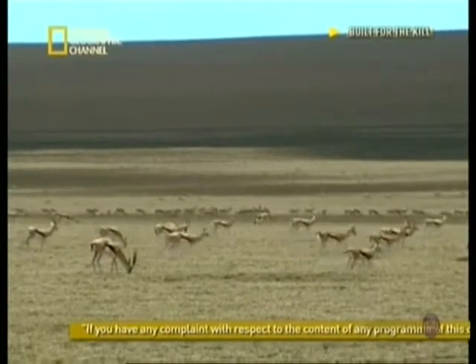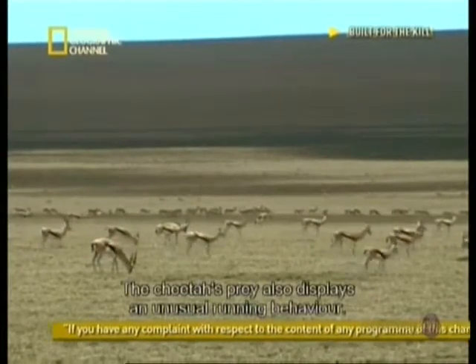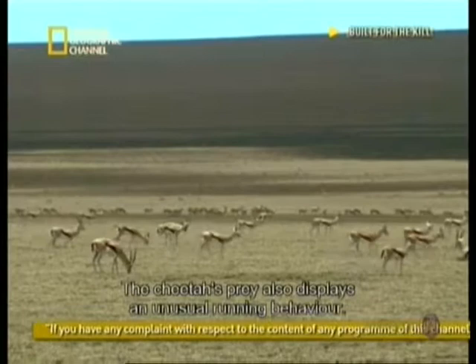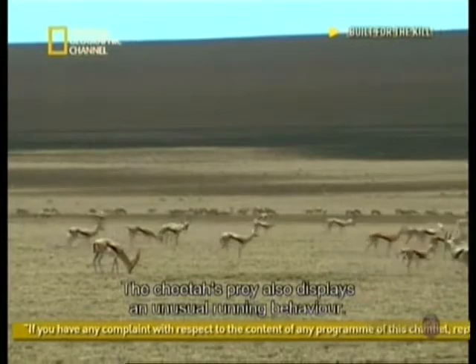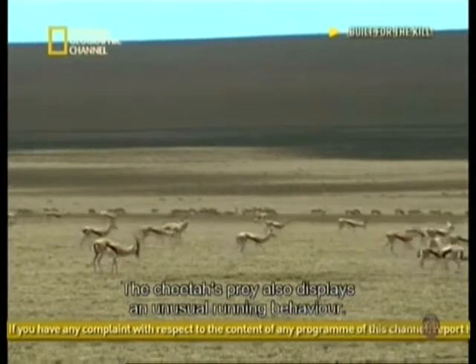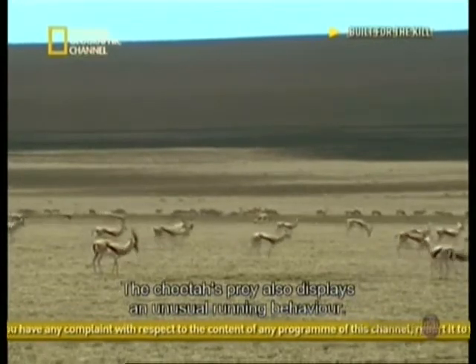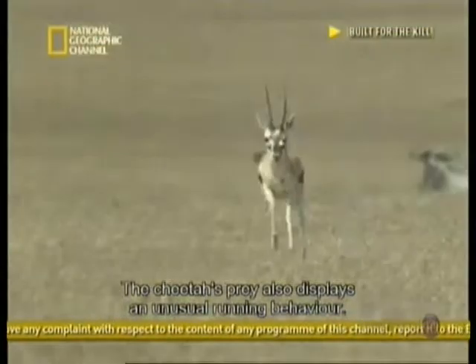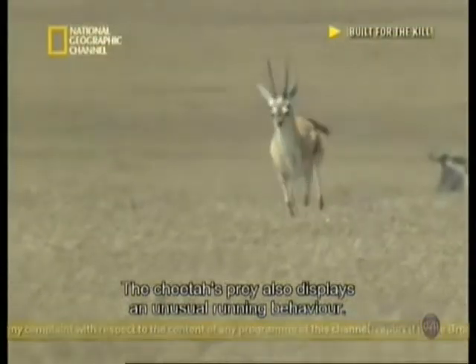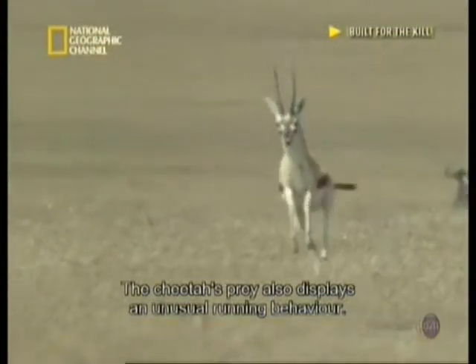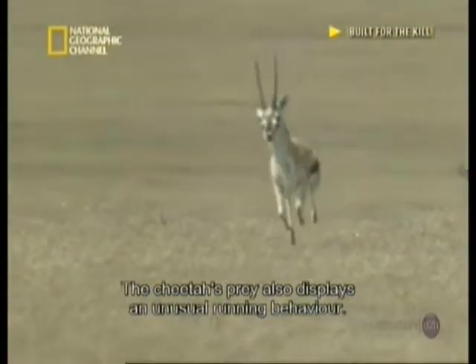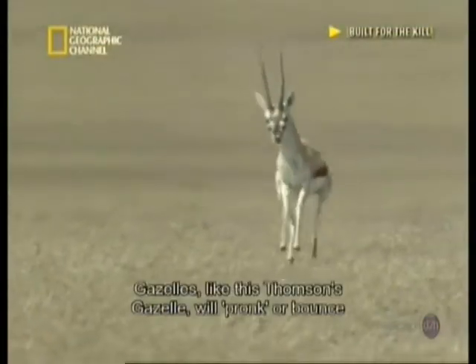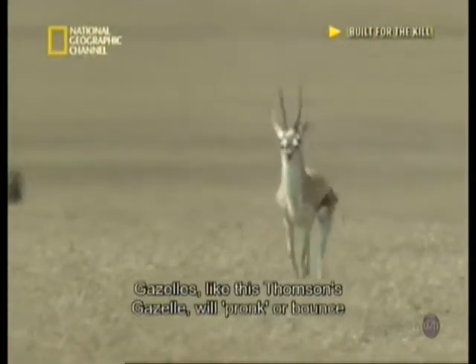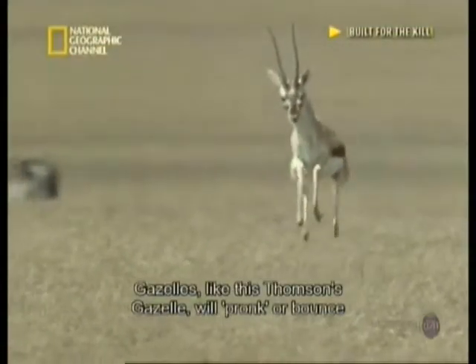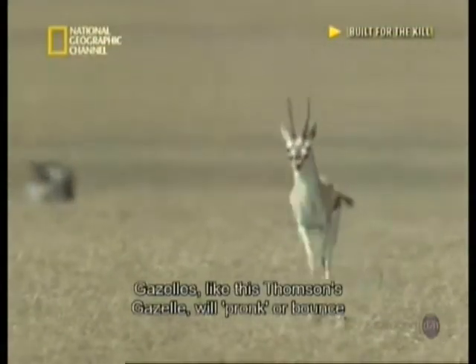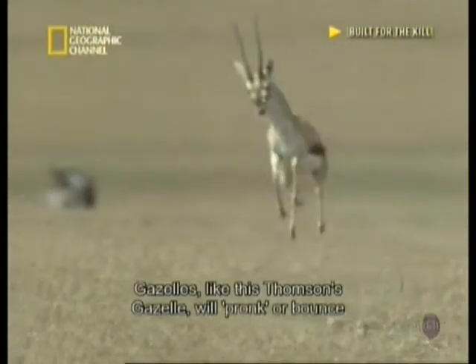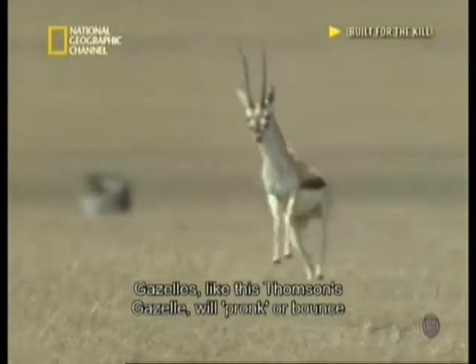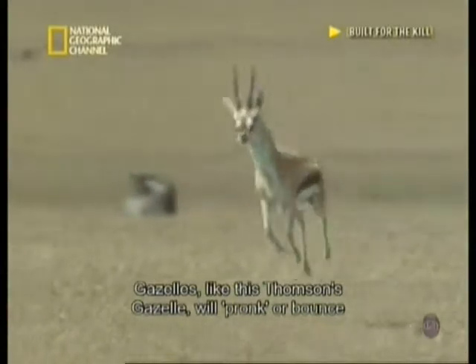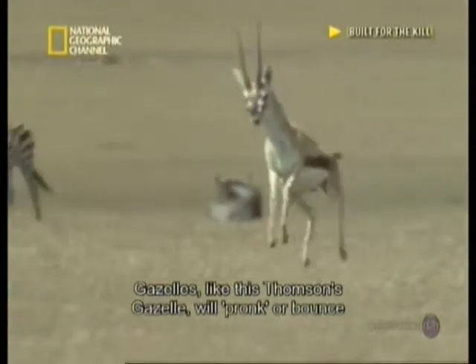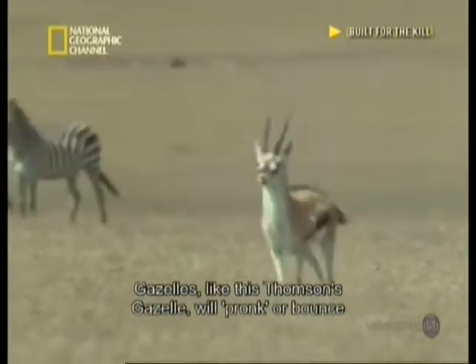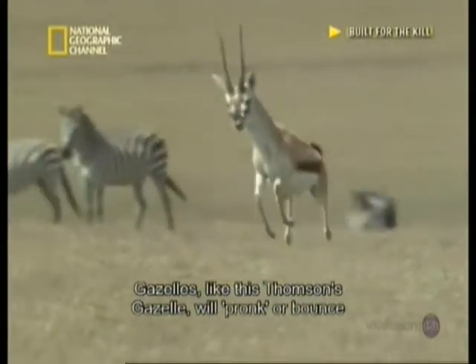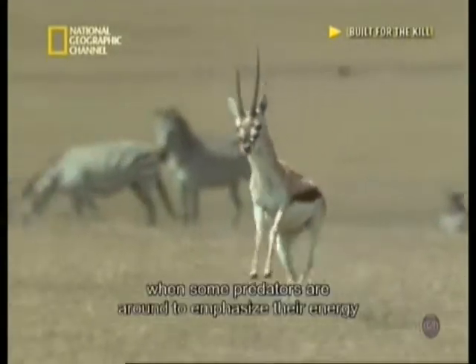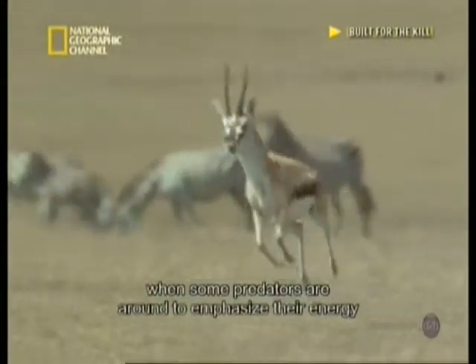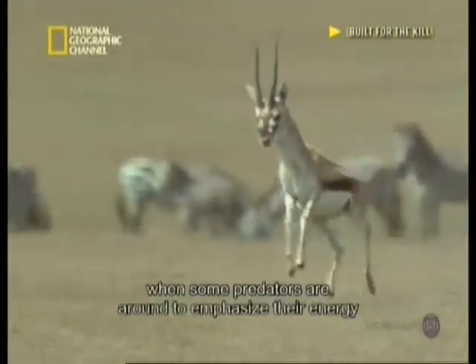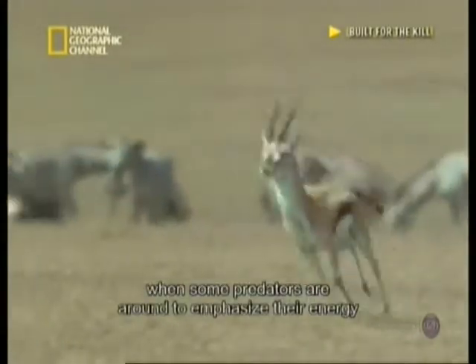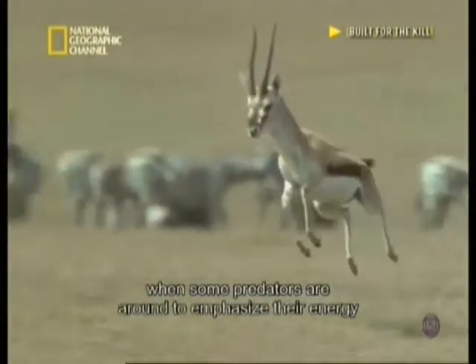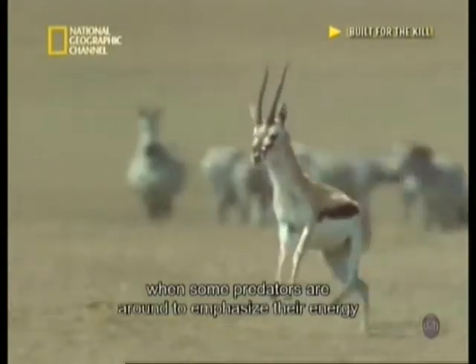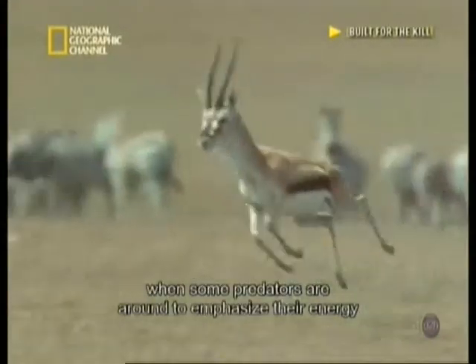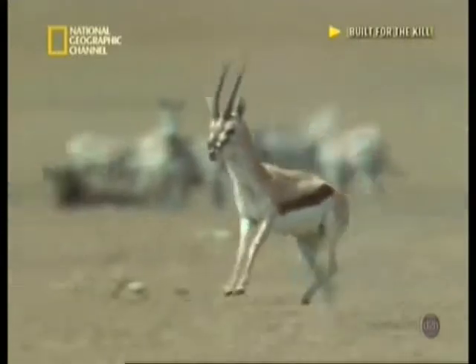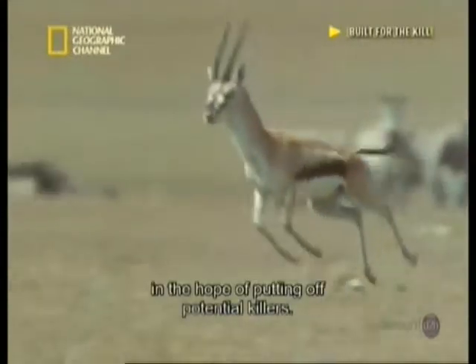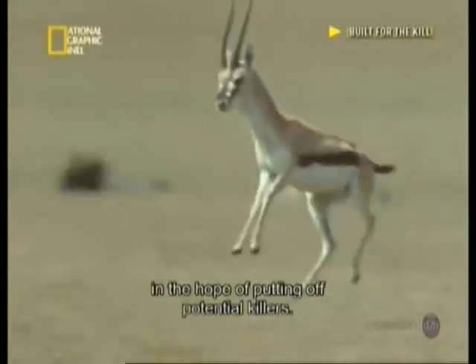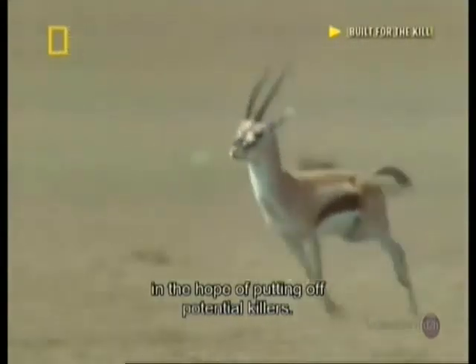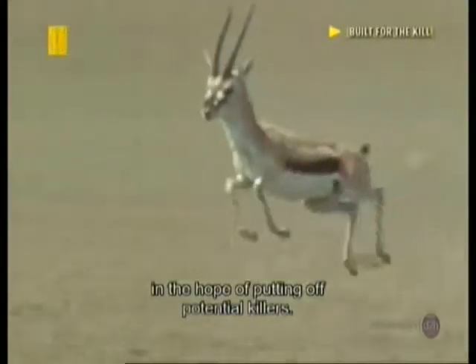The cheetah's prey also displays an unusual running behavior. Gazelles, like this Thompson's gazelle, will stot or bounce when some predators are around, to emphasize their energy in the hope of putting off potential kills.